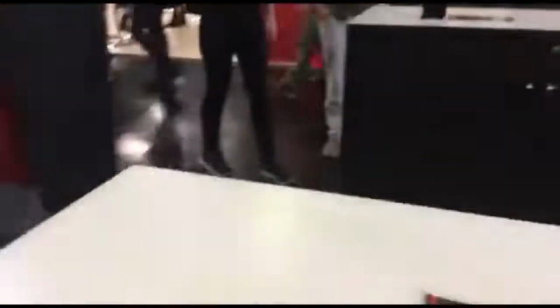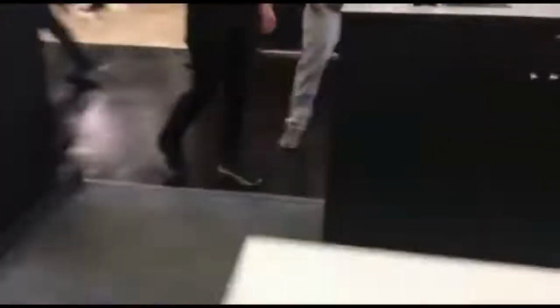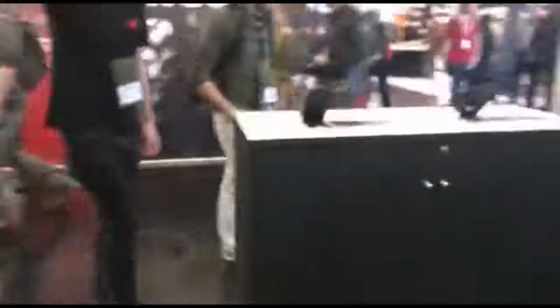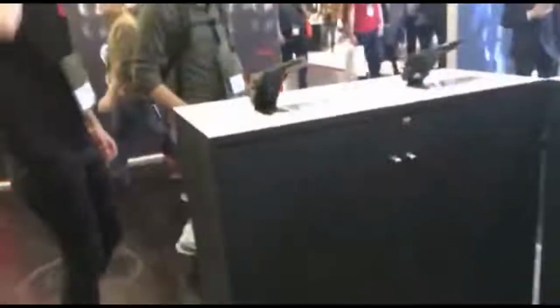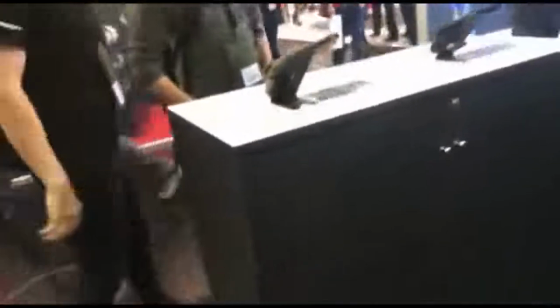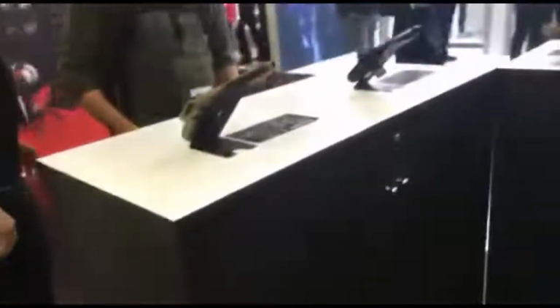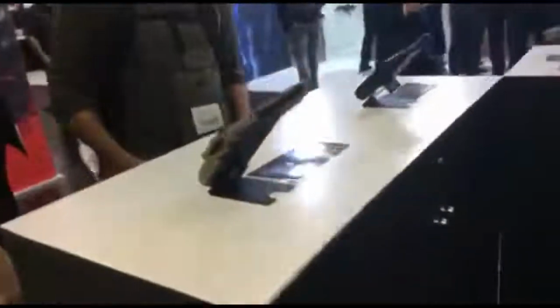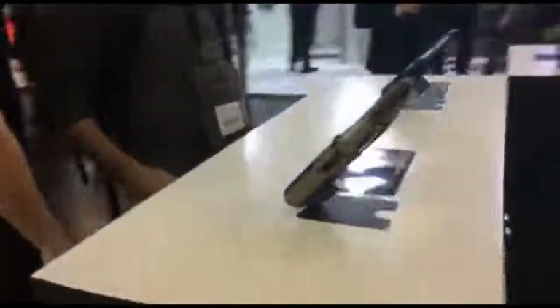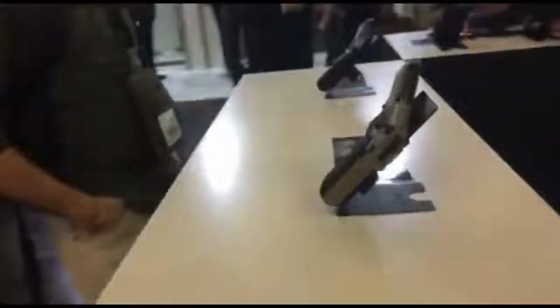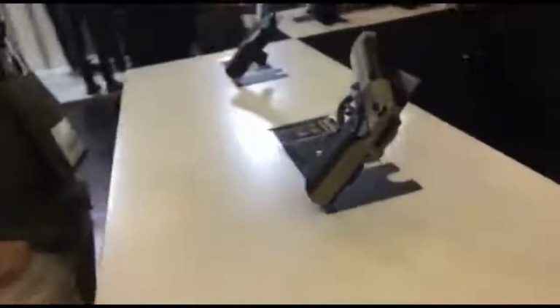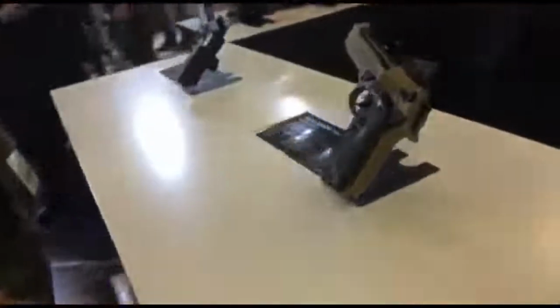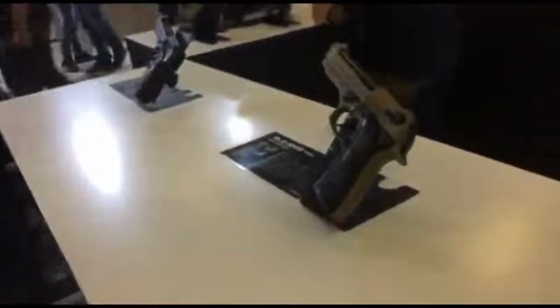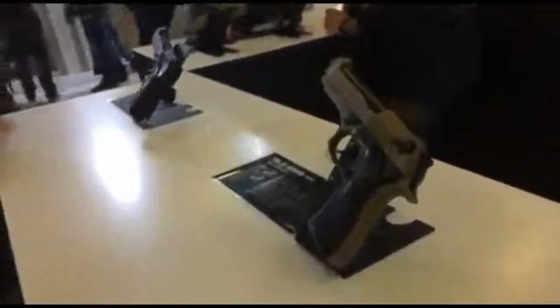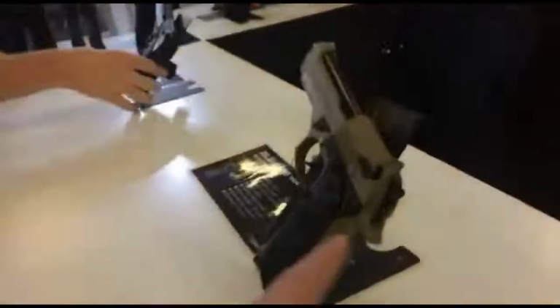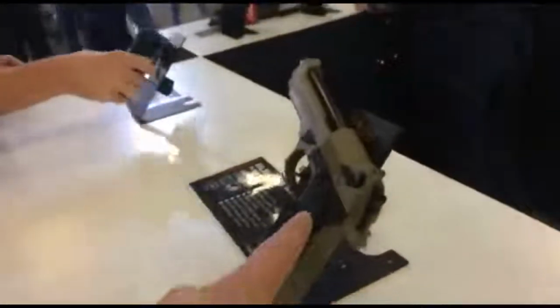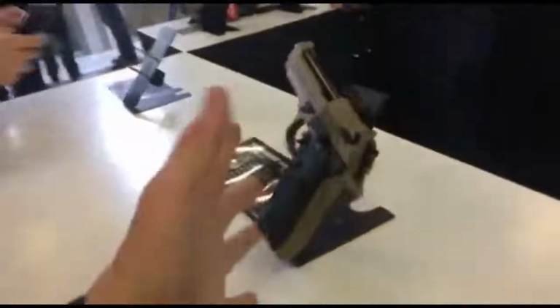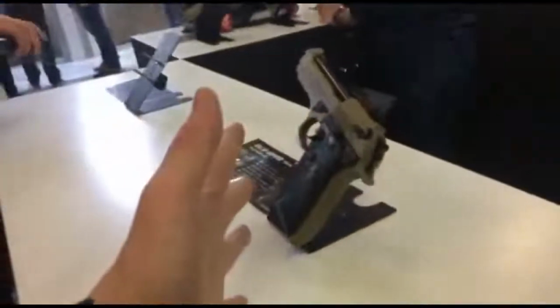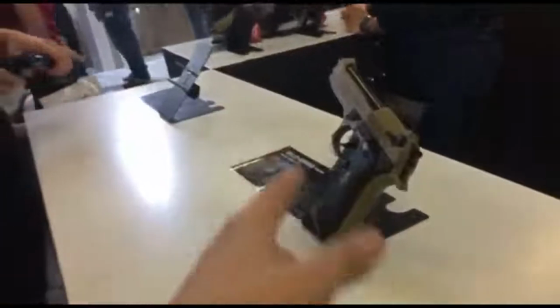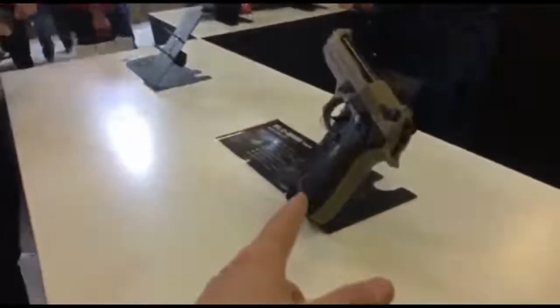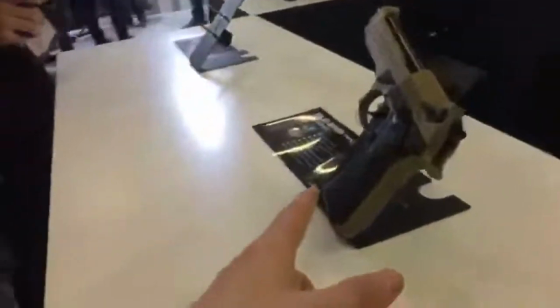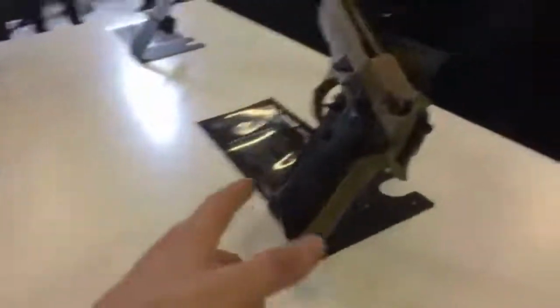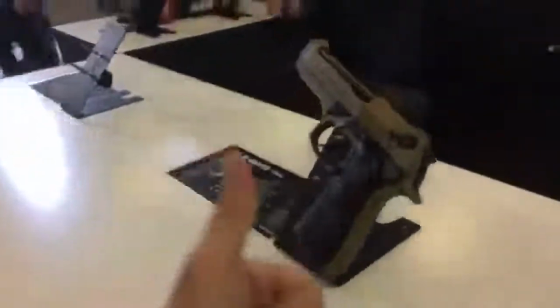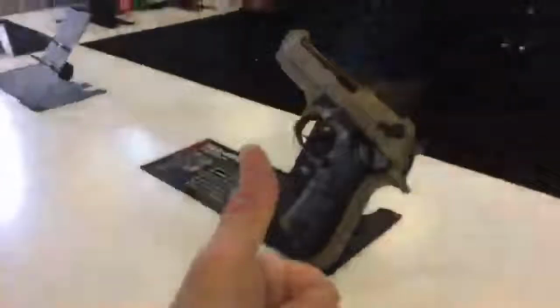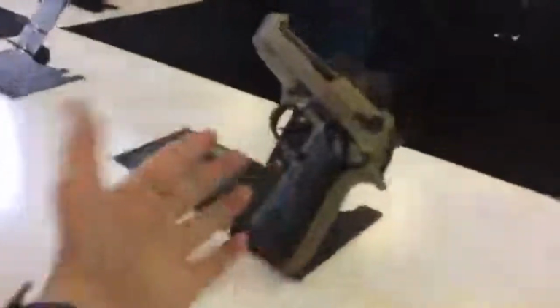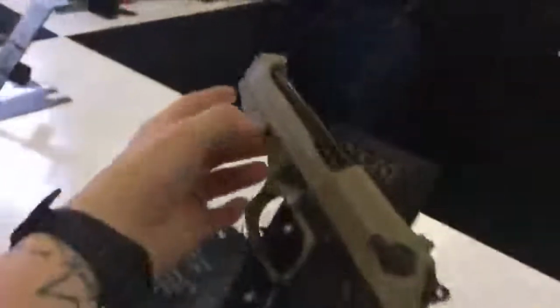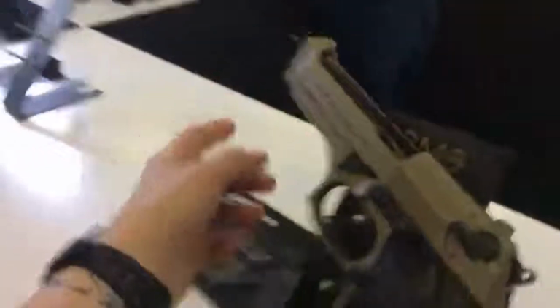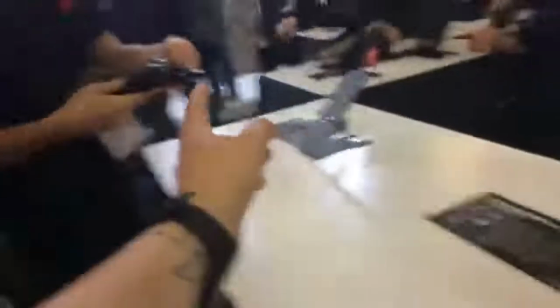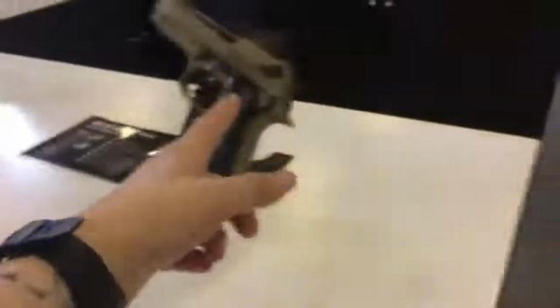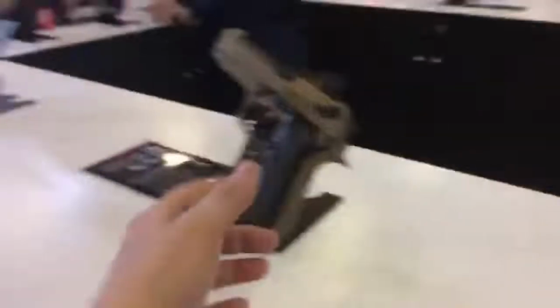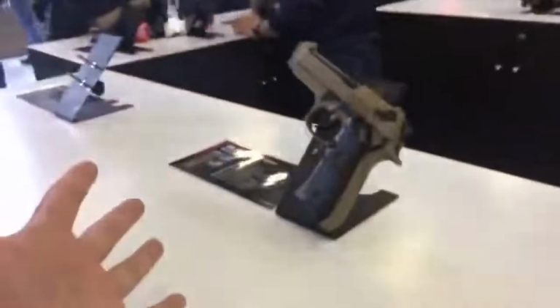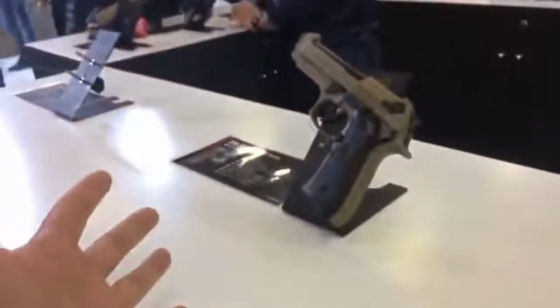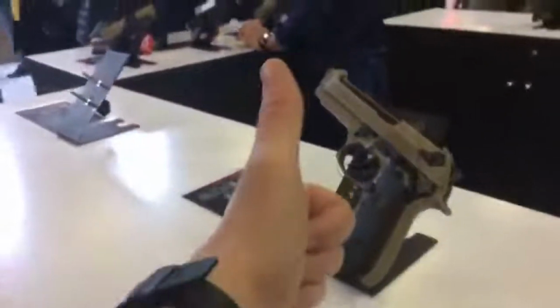Let's jump over here and check out the BLE-B M9. This is ICS's take on the classic M9 pistol. Looks good. It's a basic M9. It's available in black and tan.